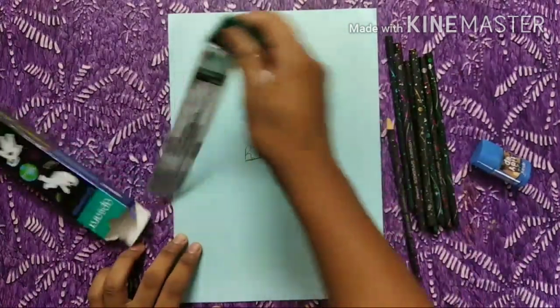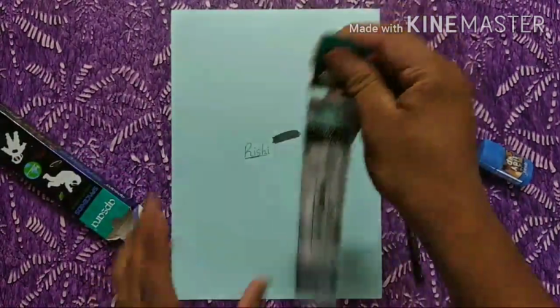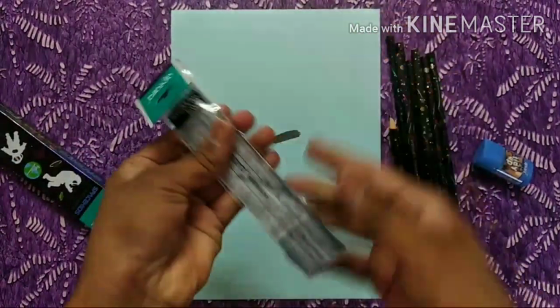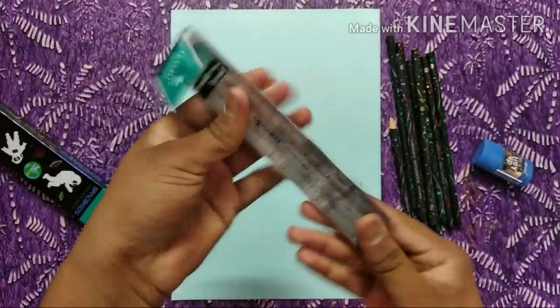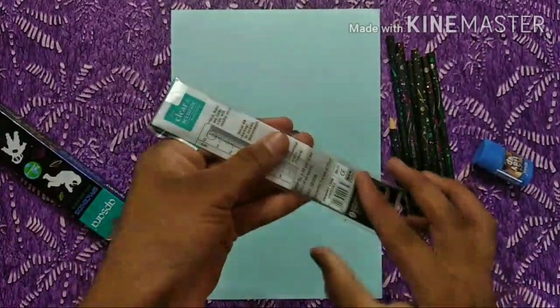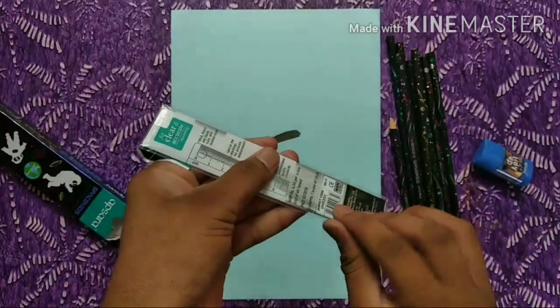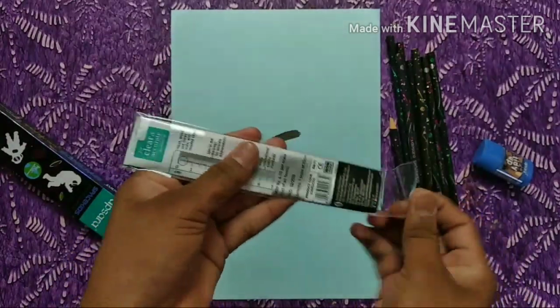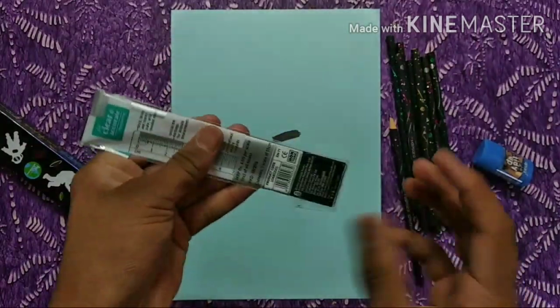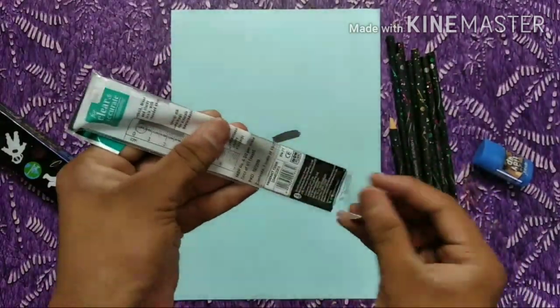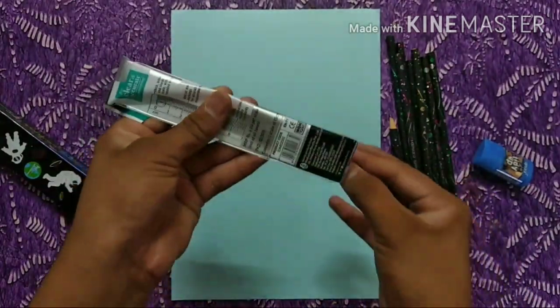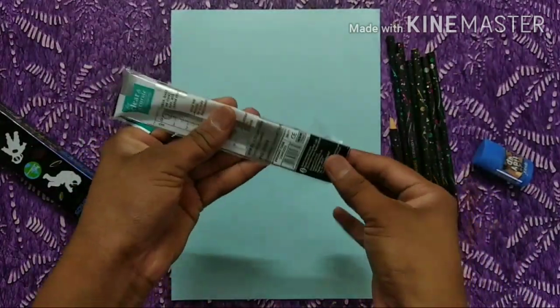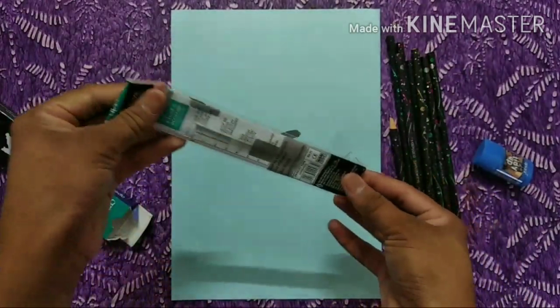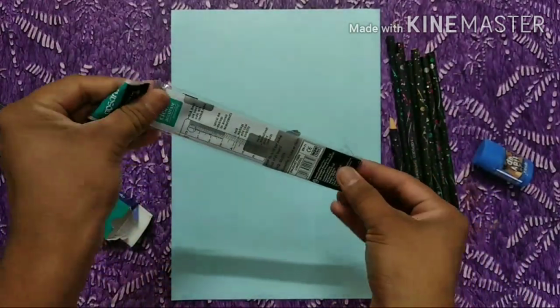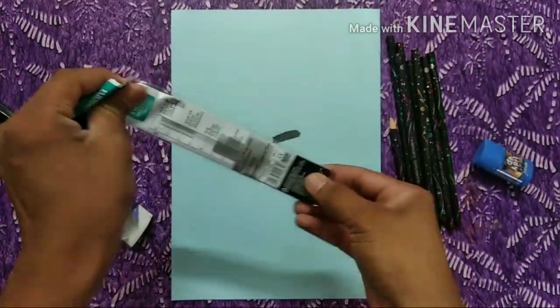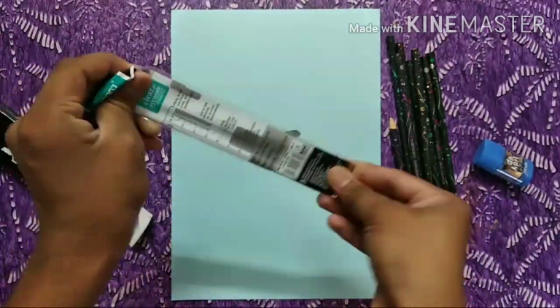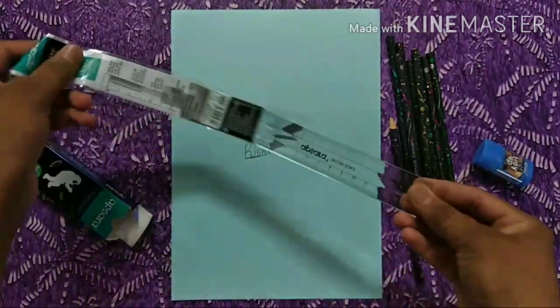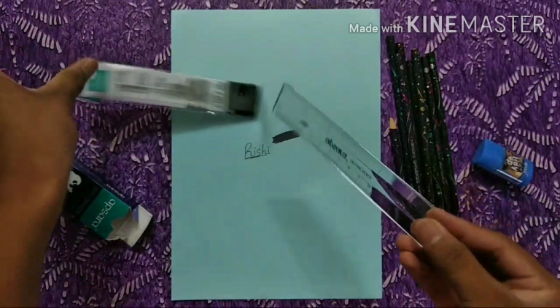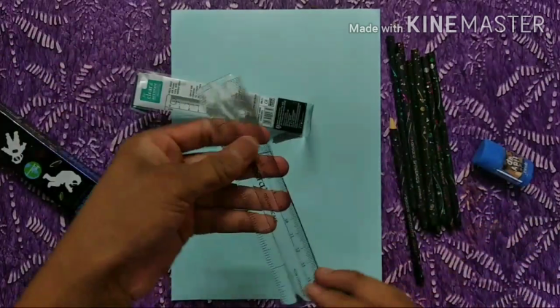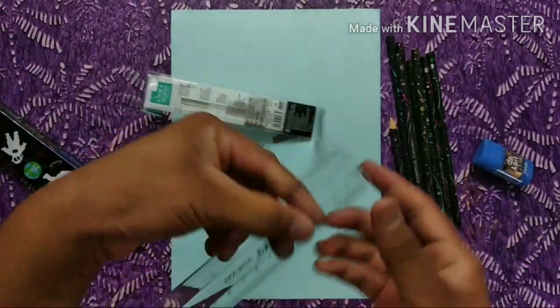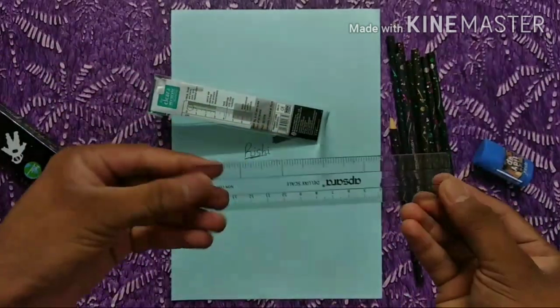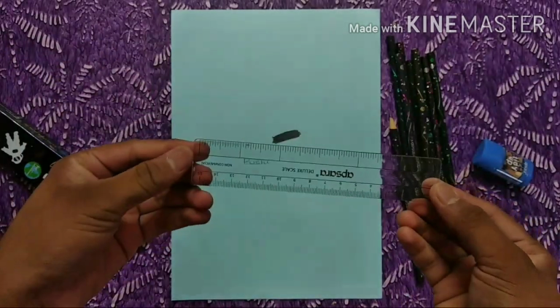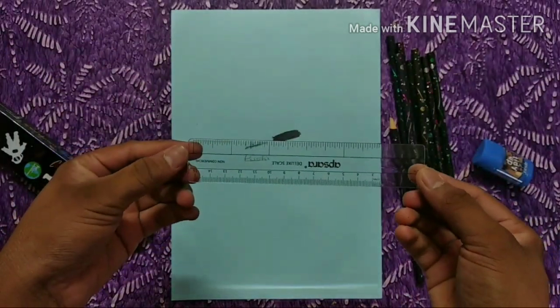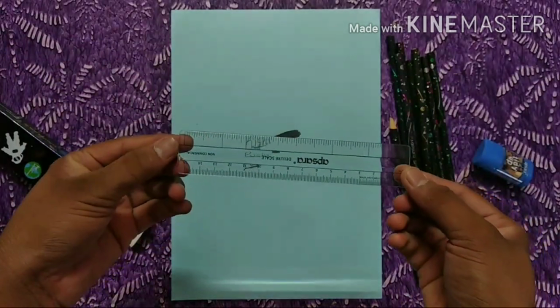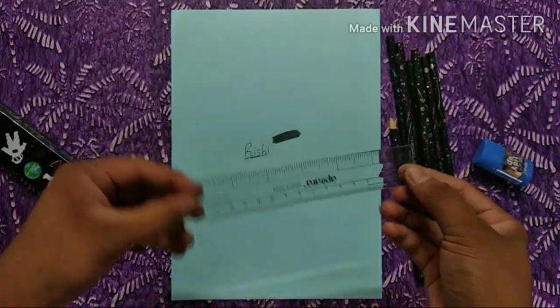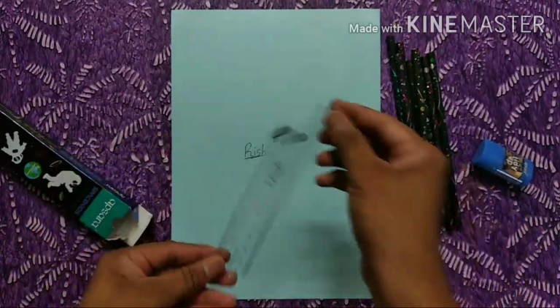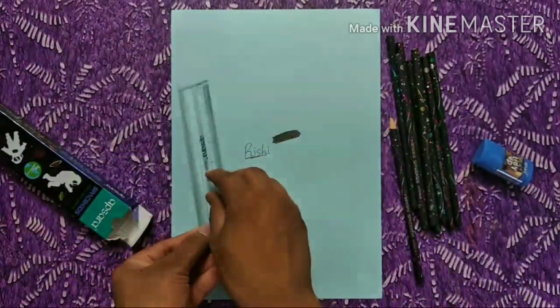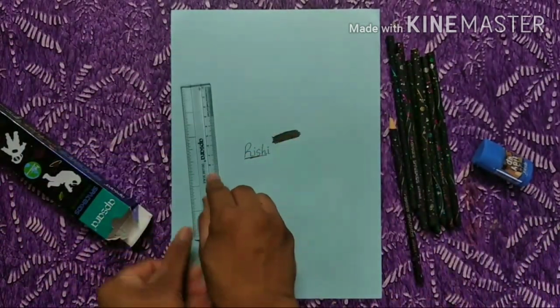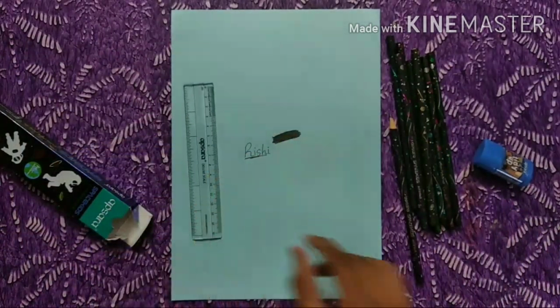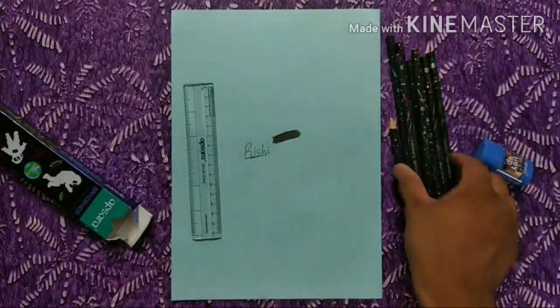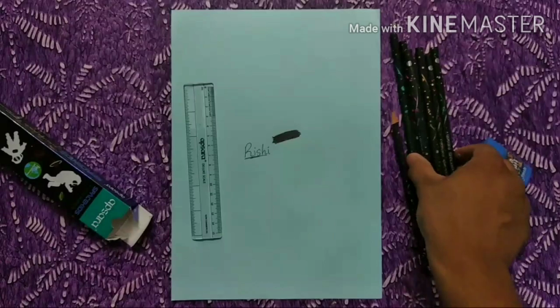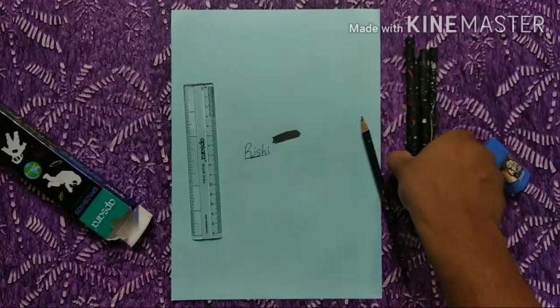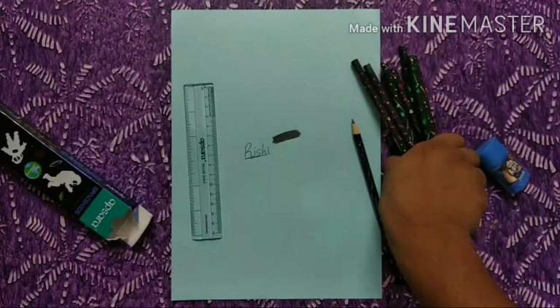This is a scale — a great scale, a large scale. And this is a dark pencil.